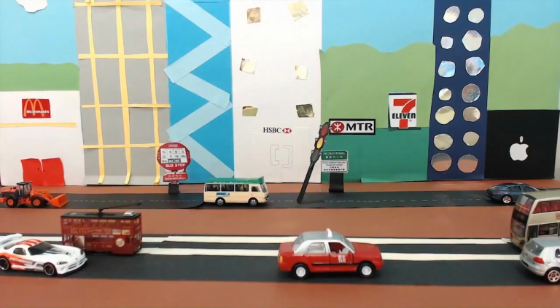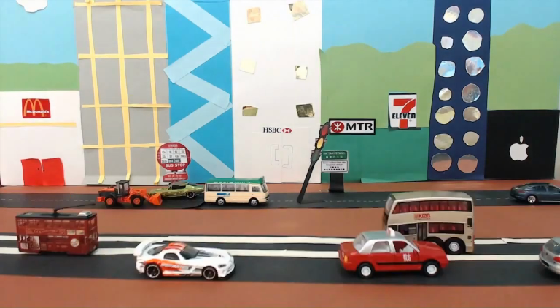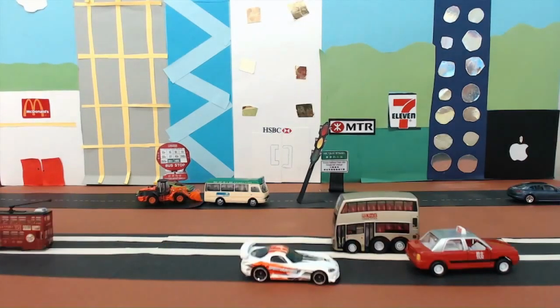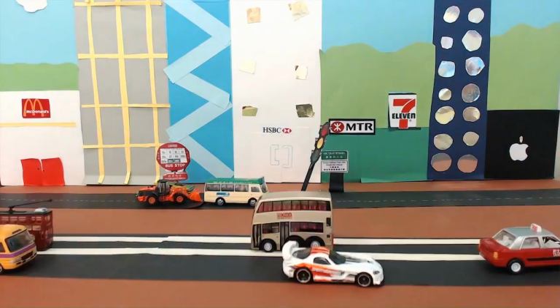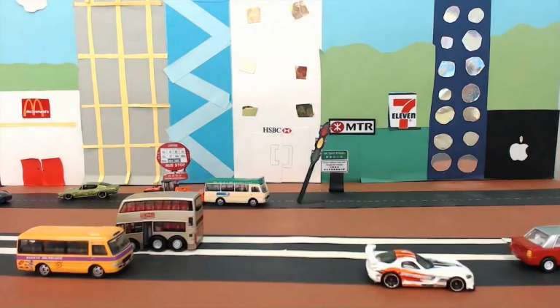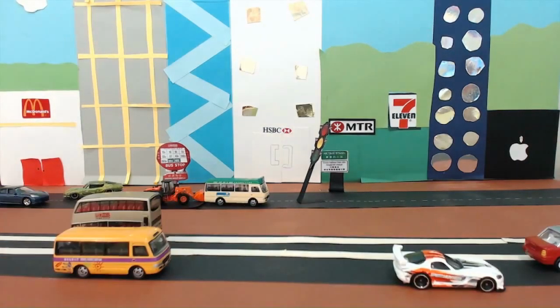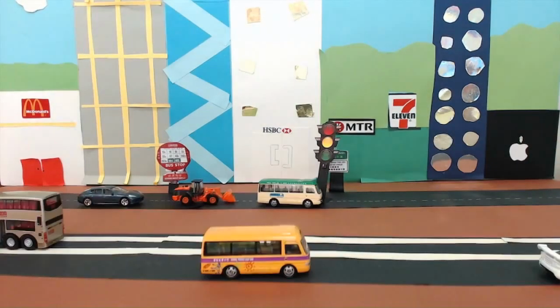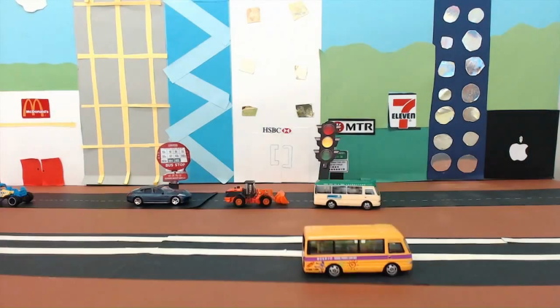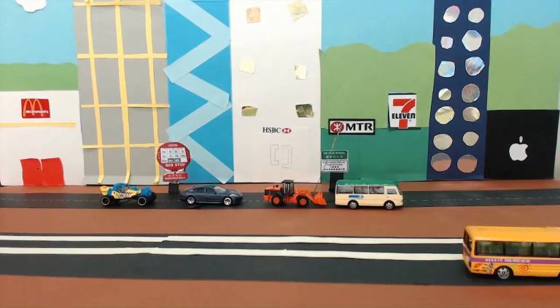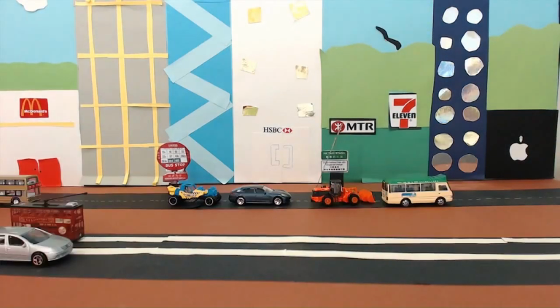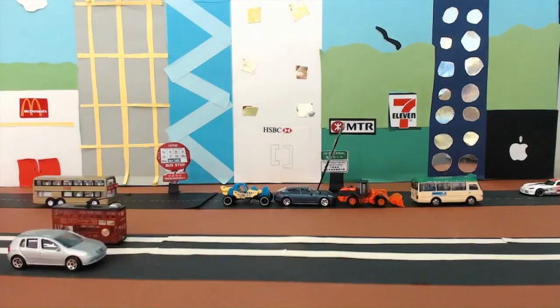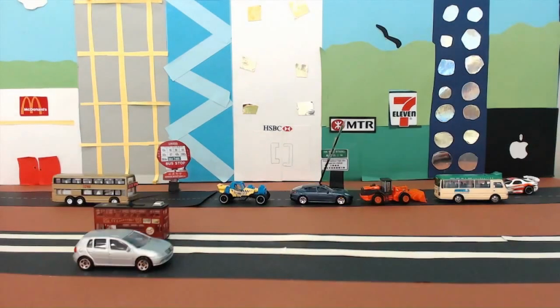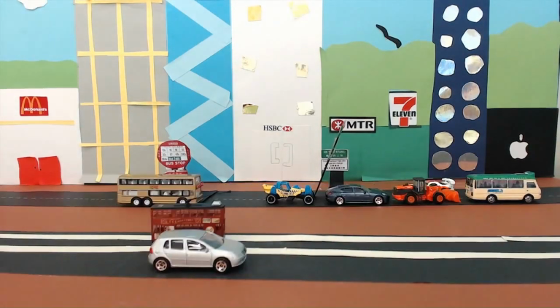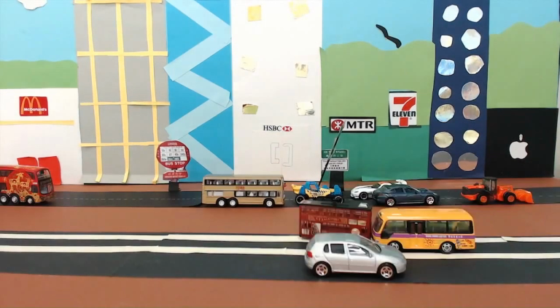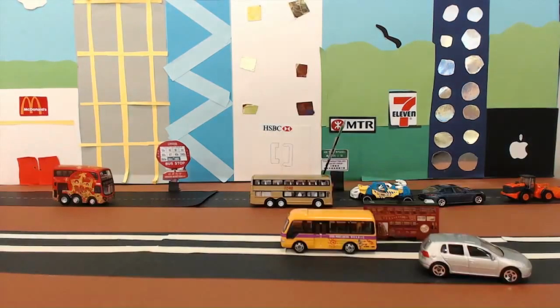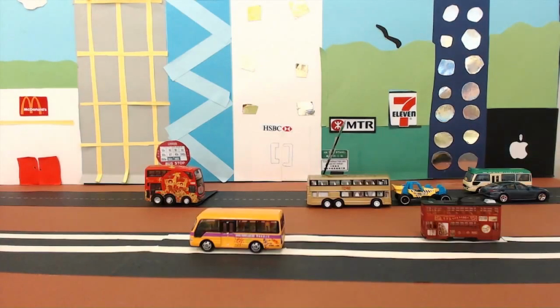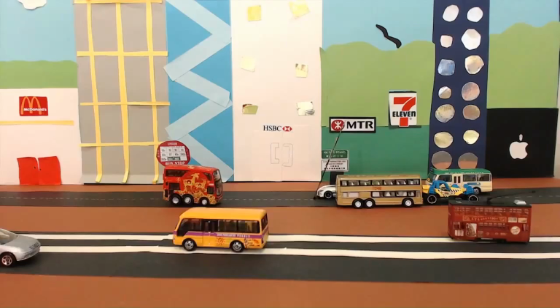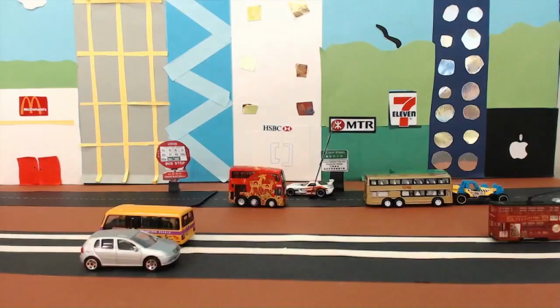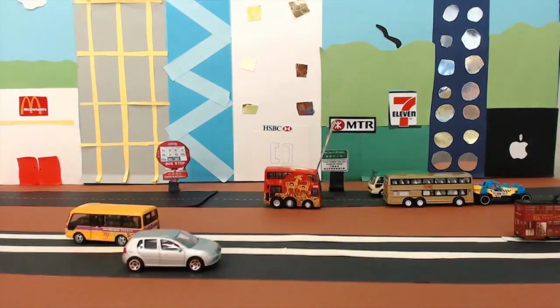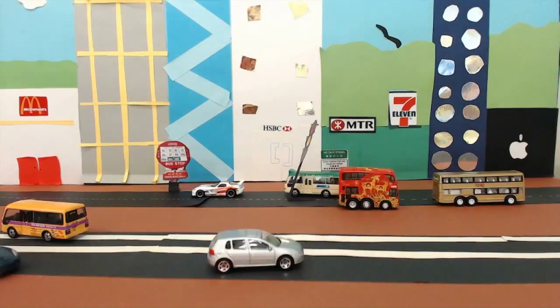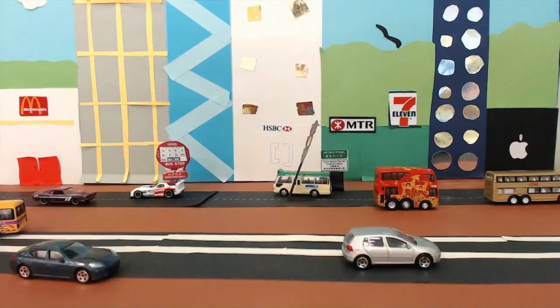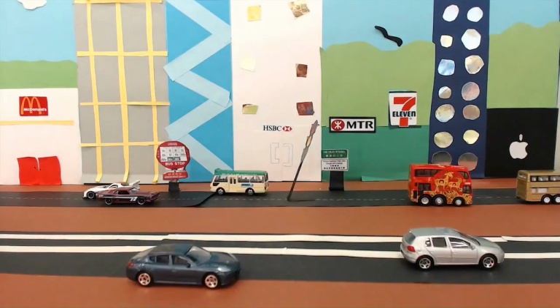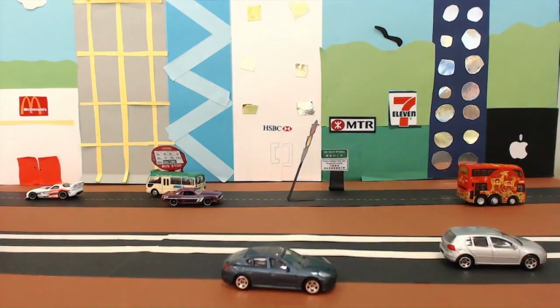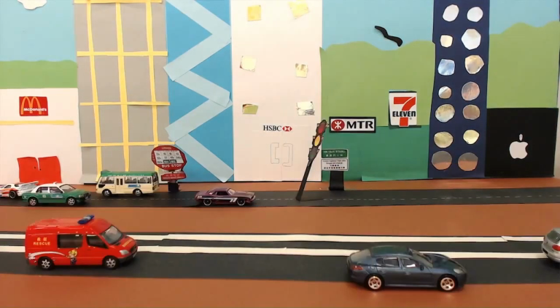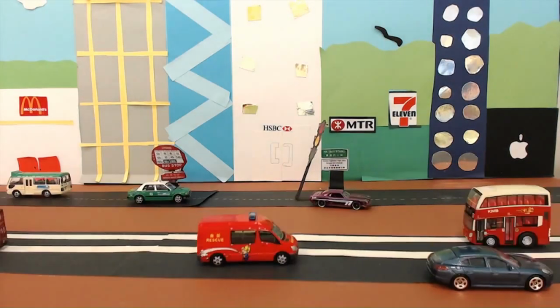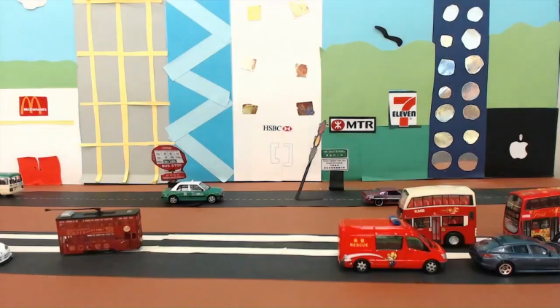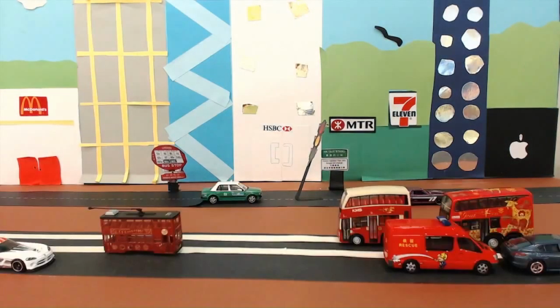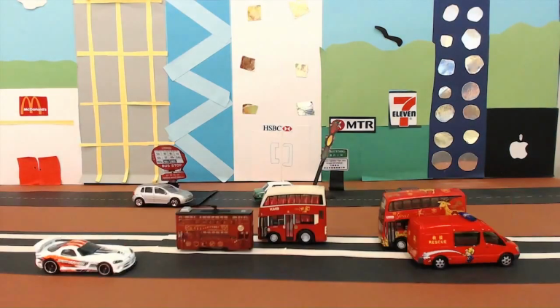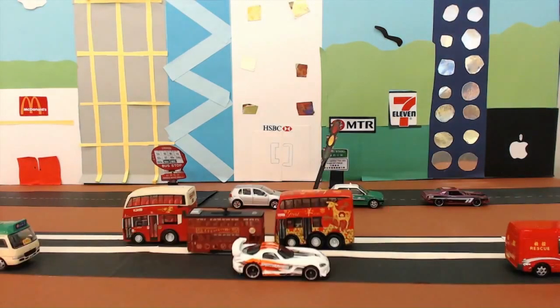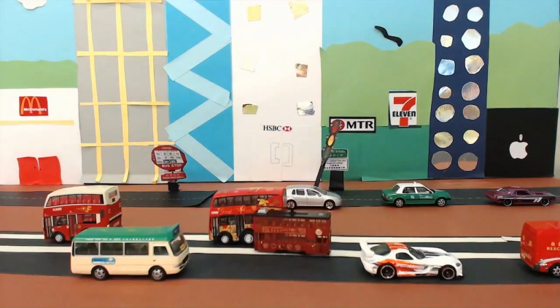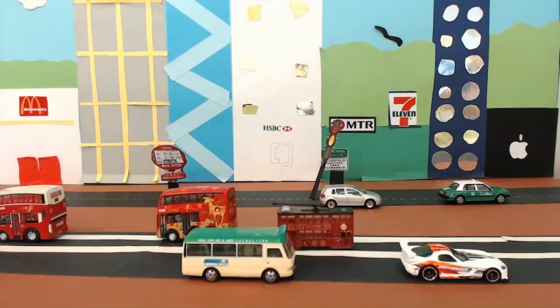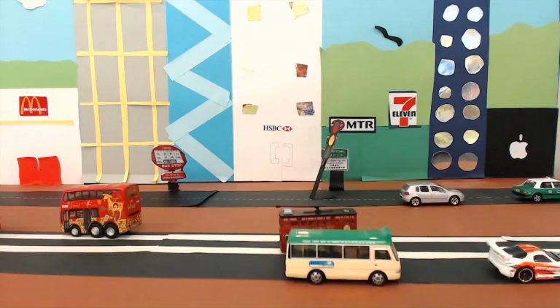There is a bus company called KMB. There are two different types of buses: double decker and mini bus.